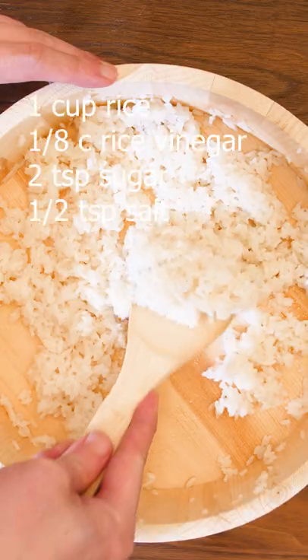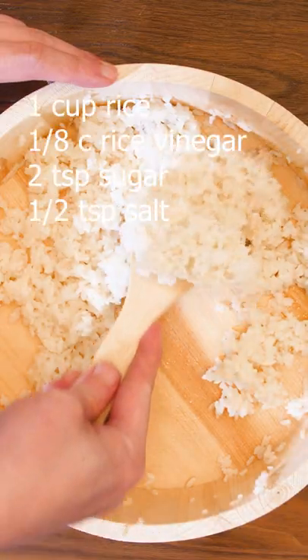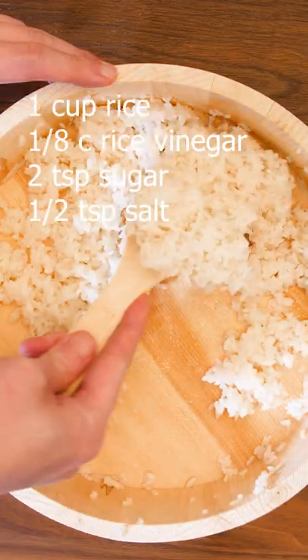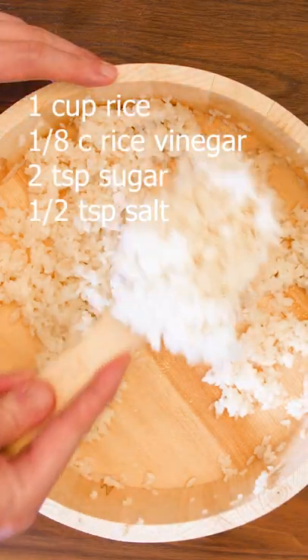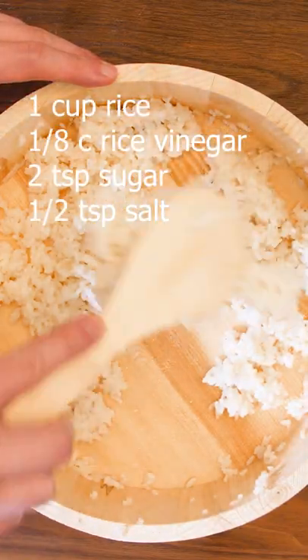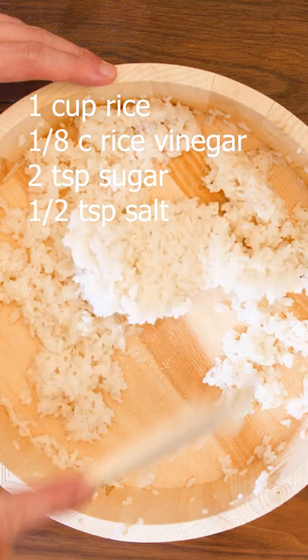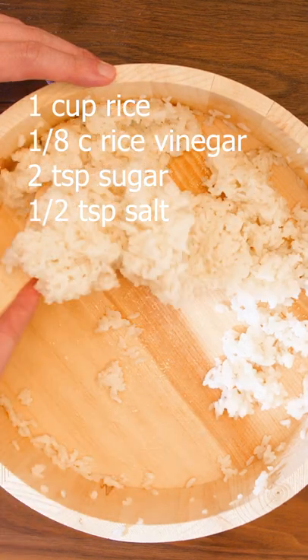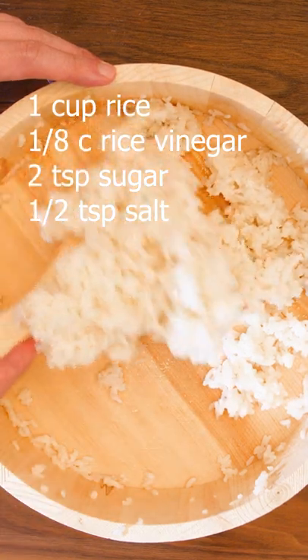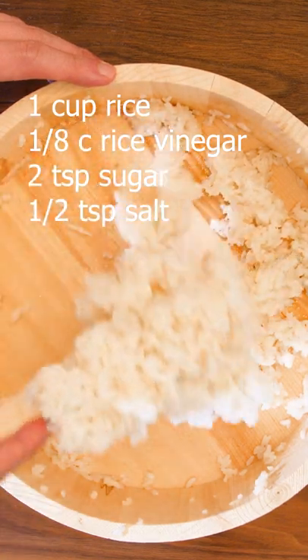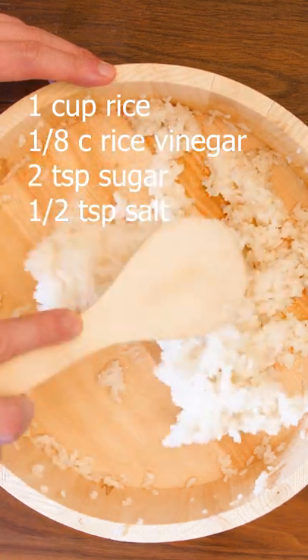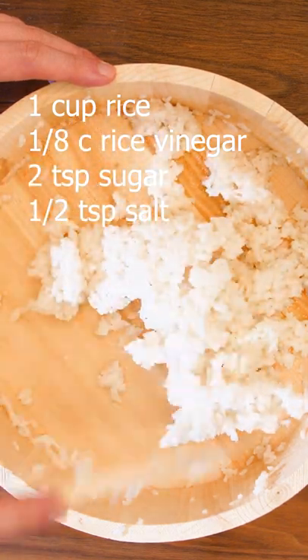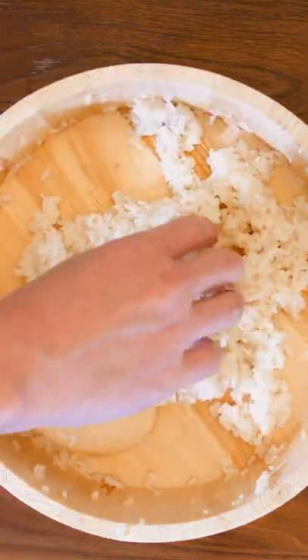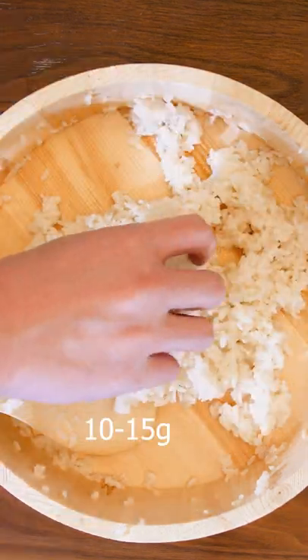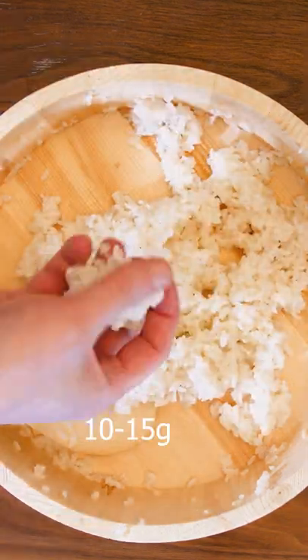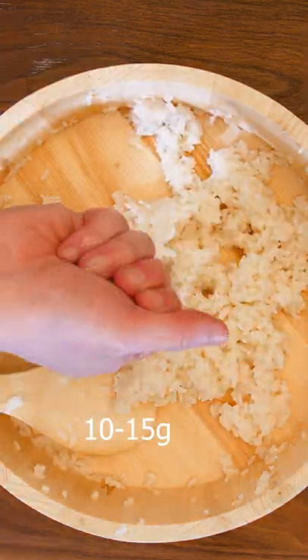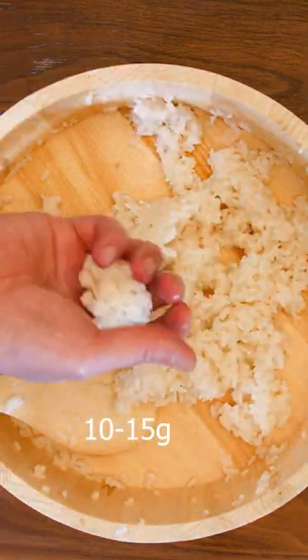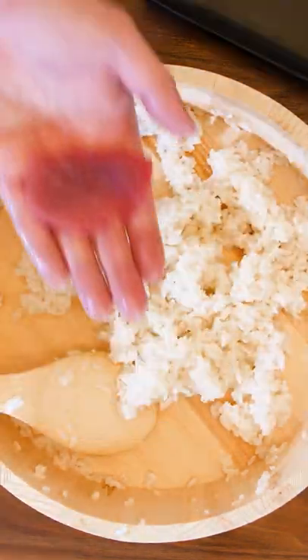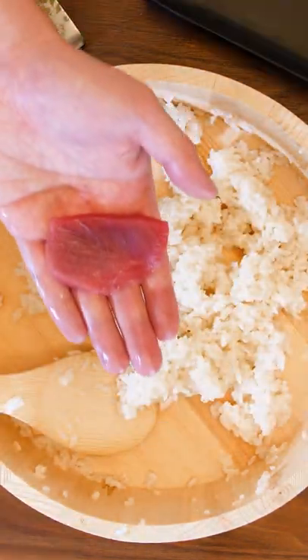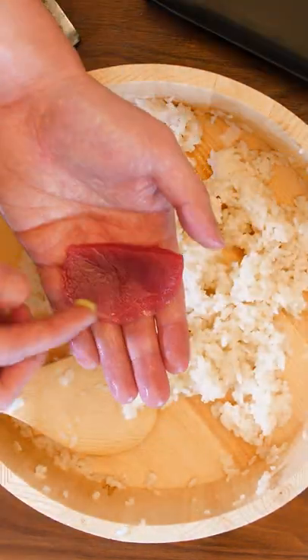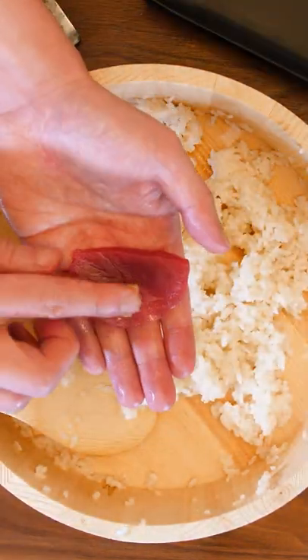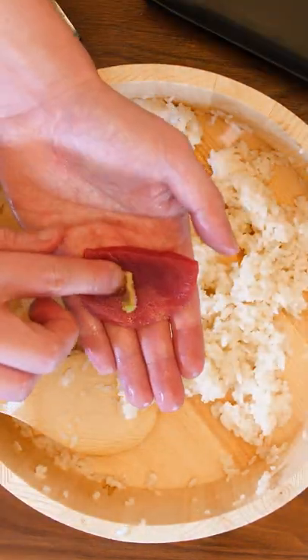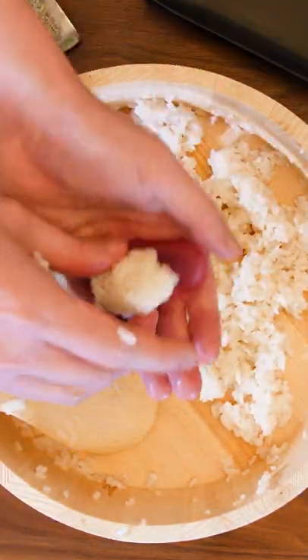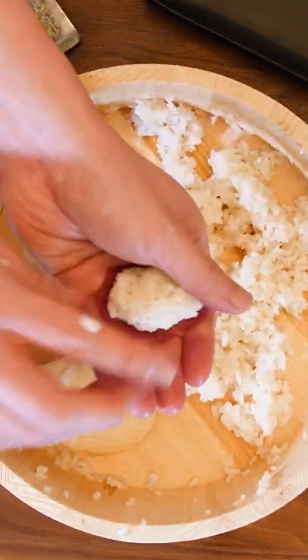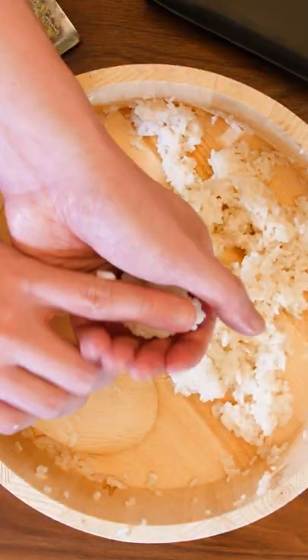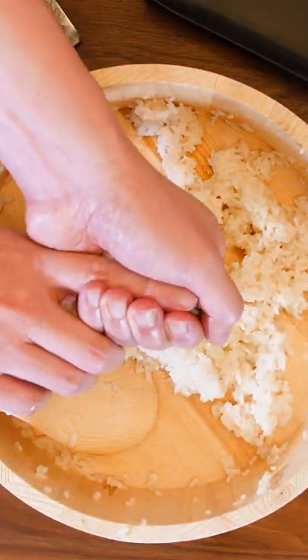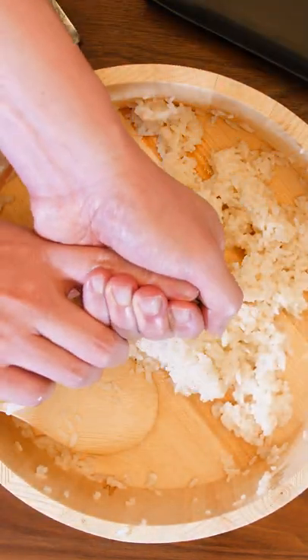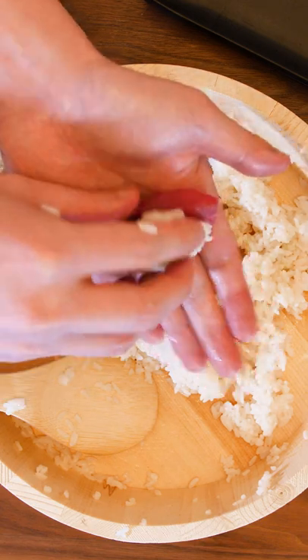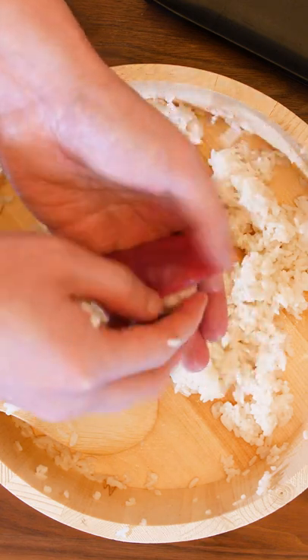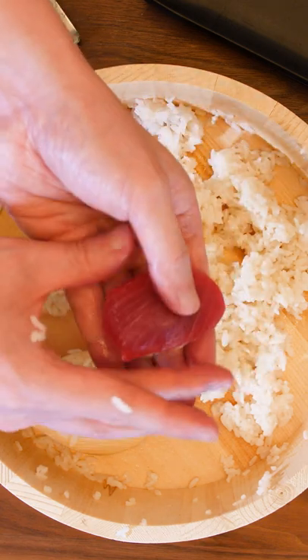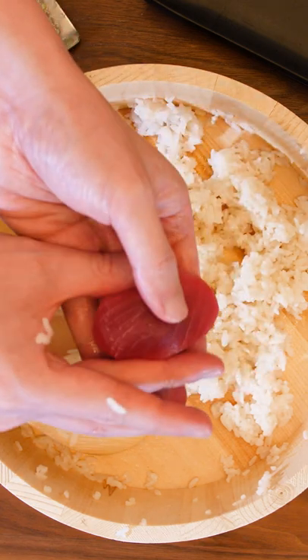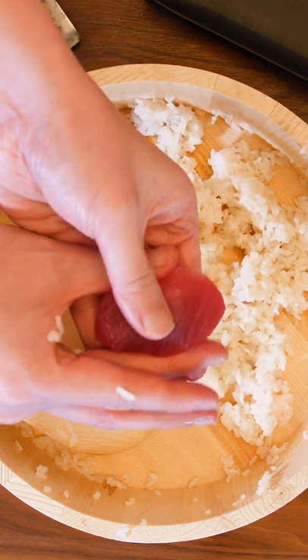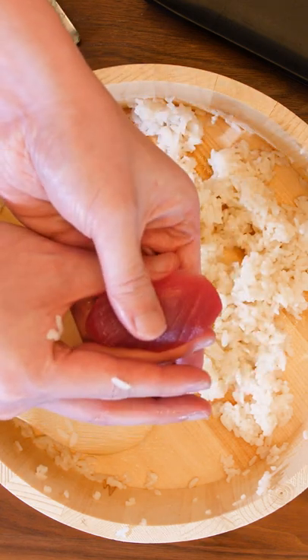Season your rice. The rice ball should be 10 to 15 grams. Add a little dab of wasabi, put the rice ball on, squeeze, rotate, squeeze.